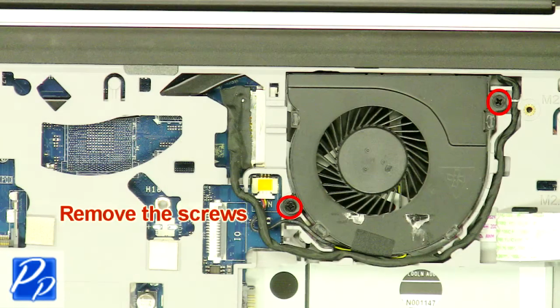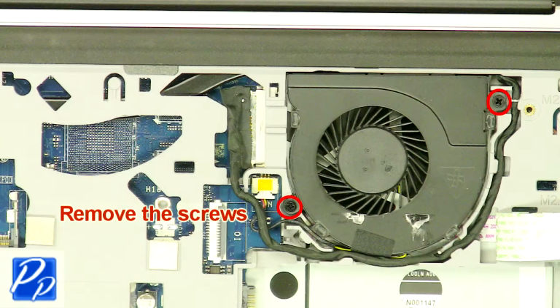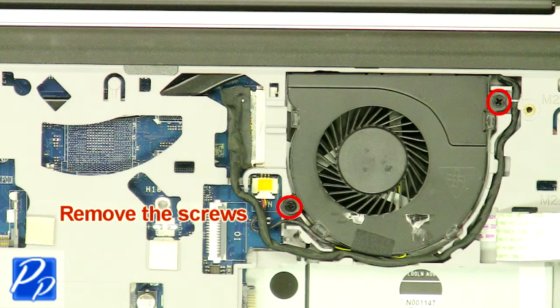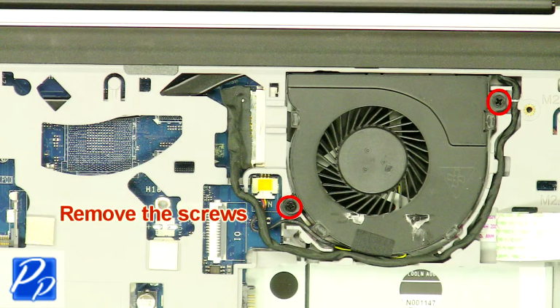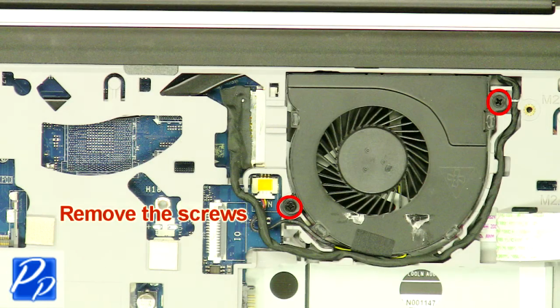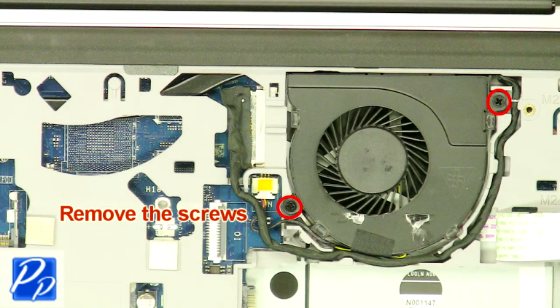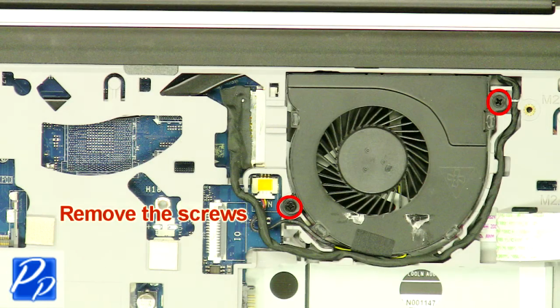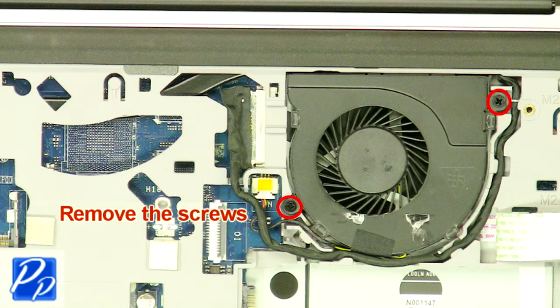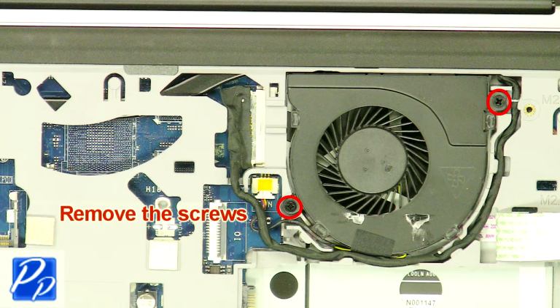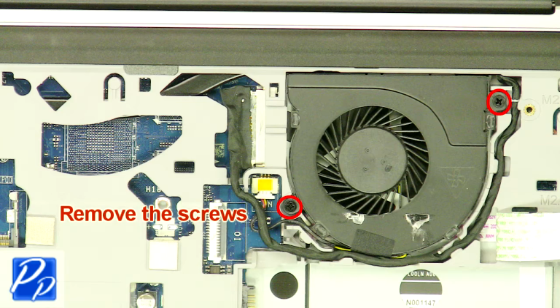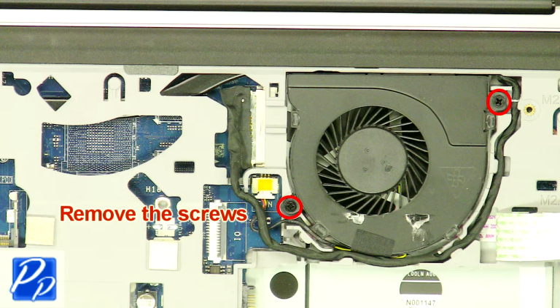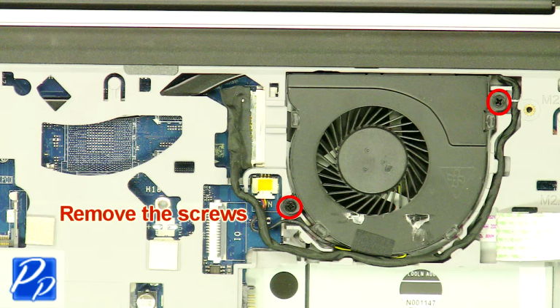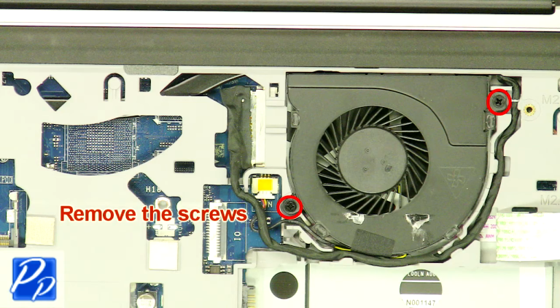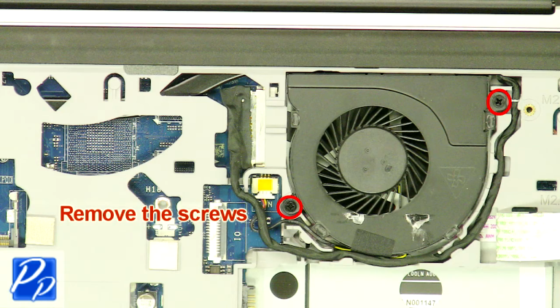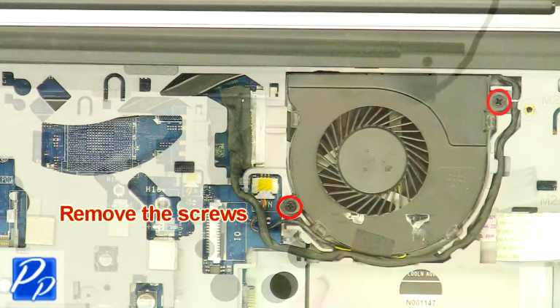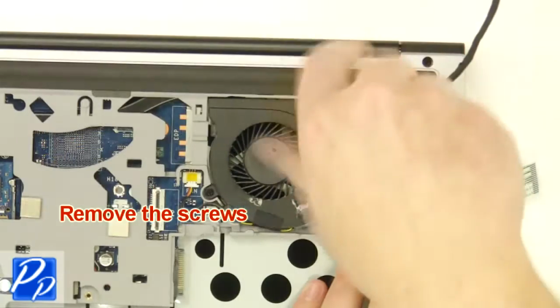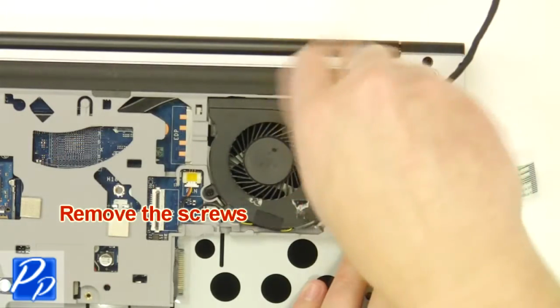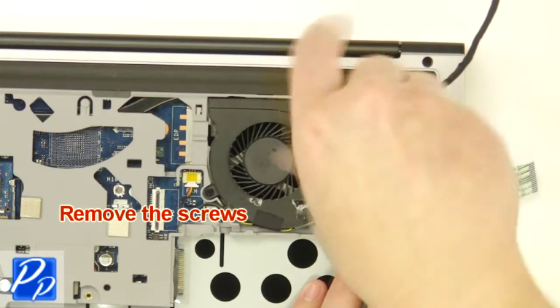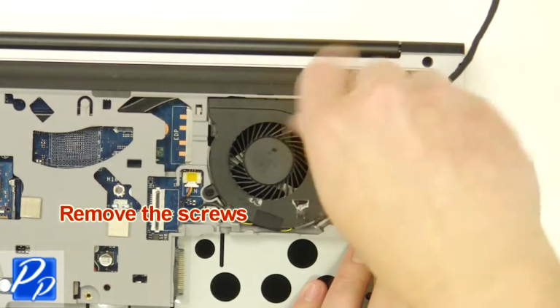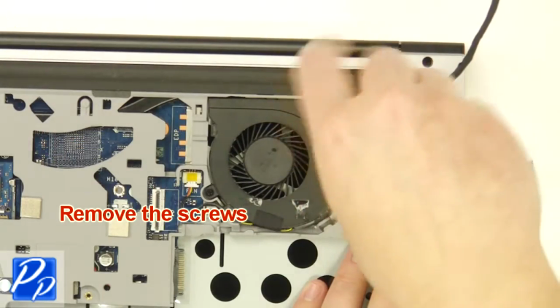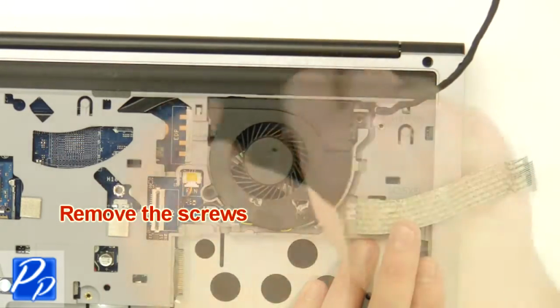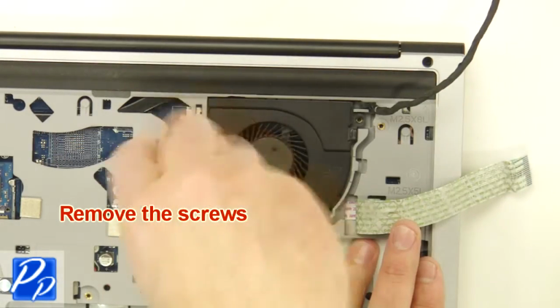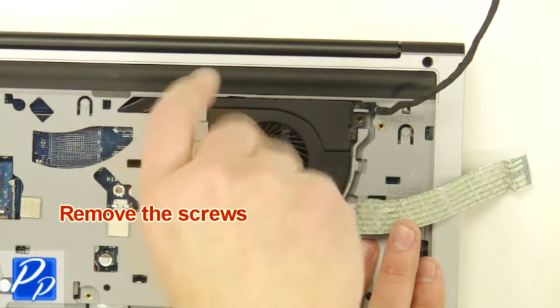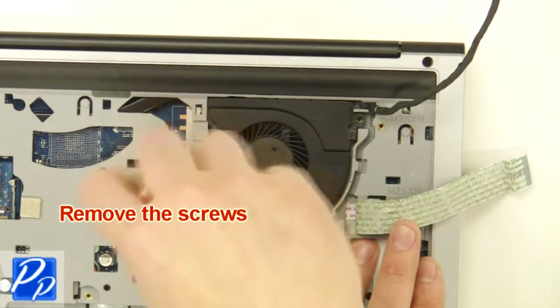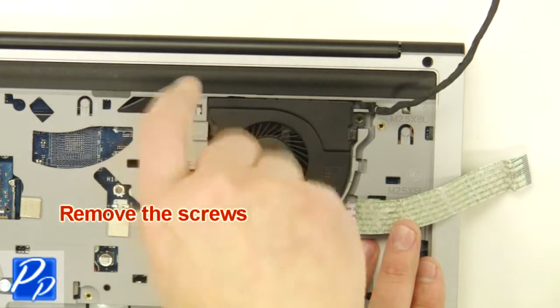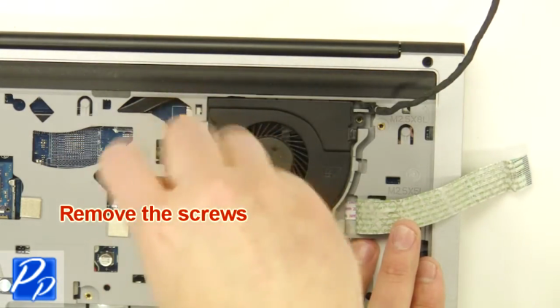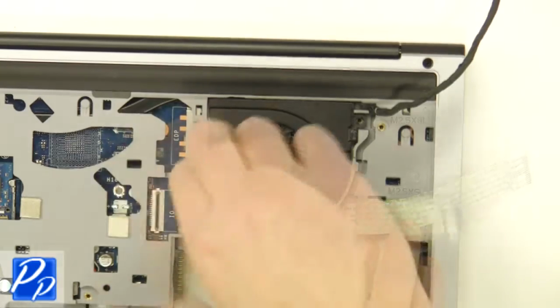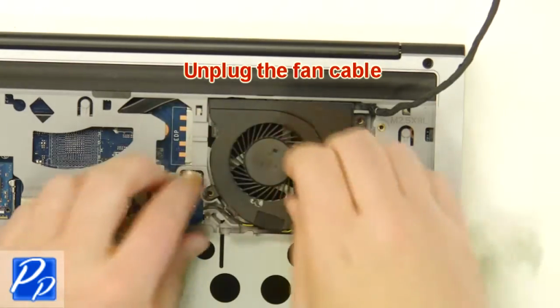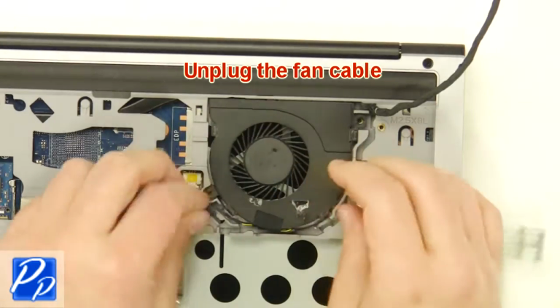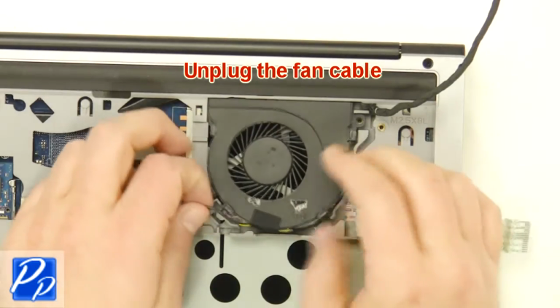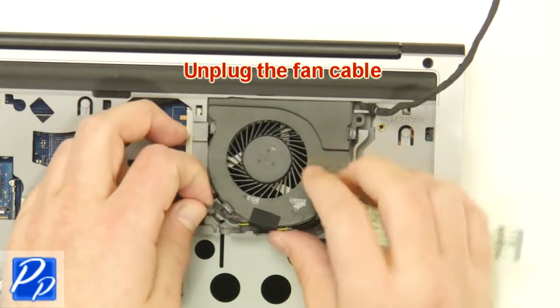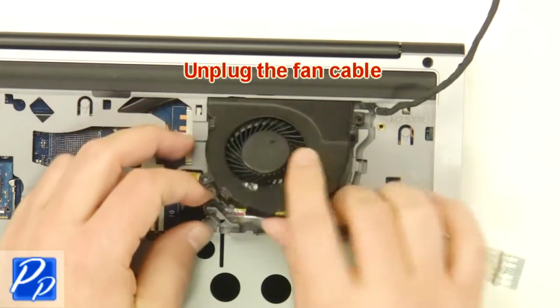Remove the screws. Unplug the fan cable.